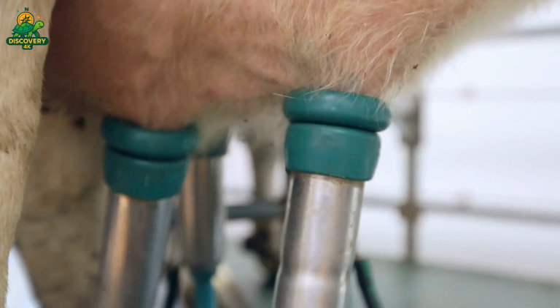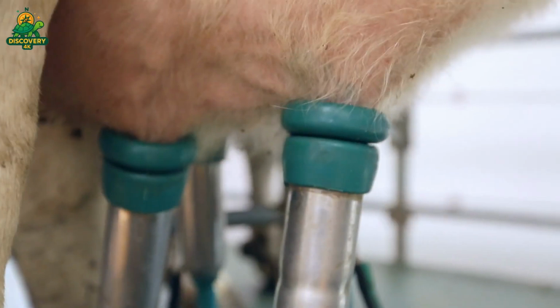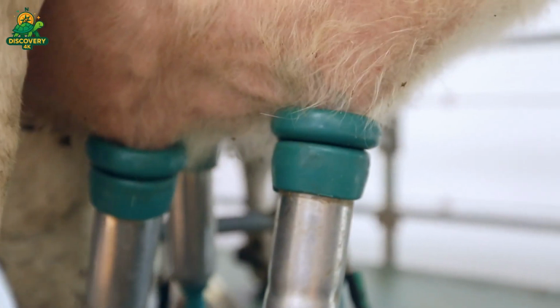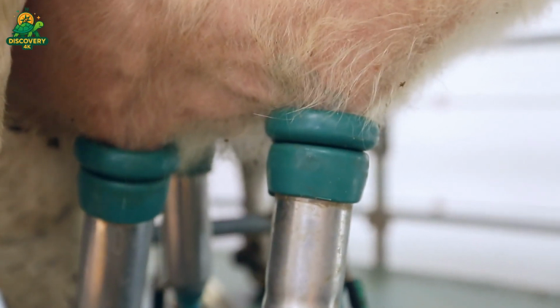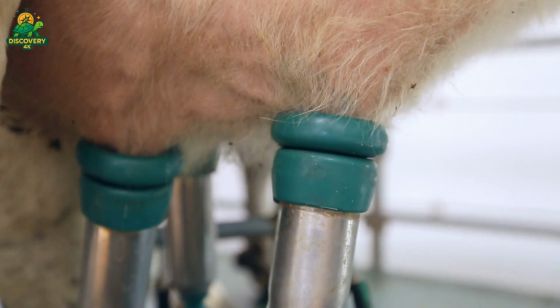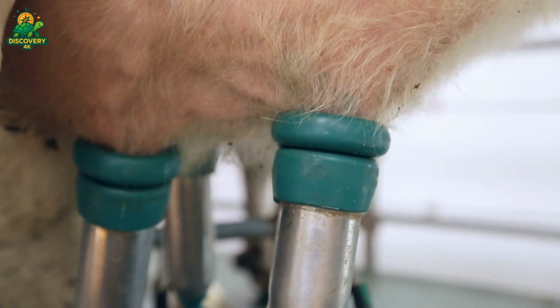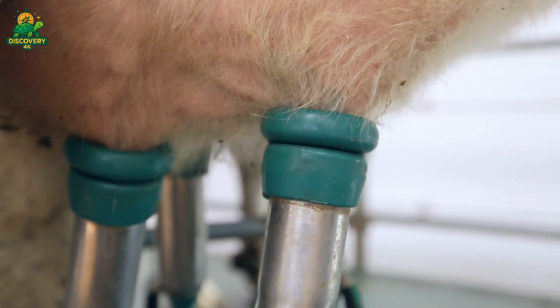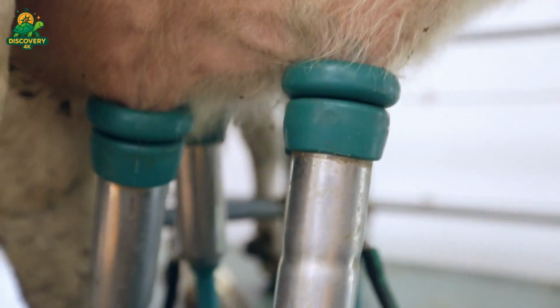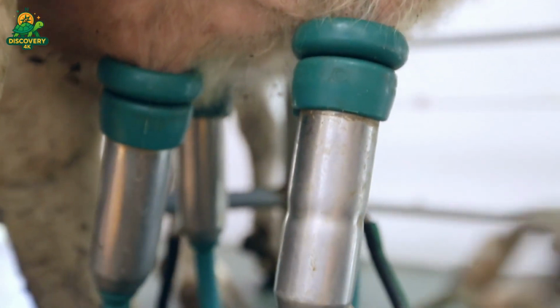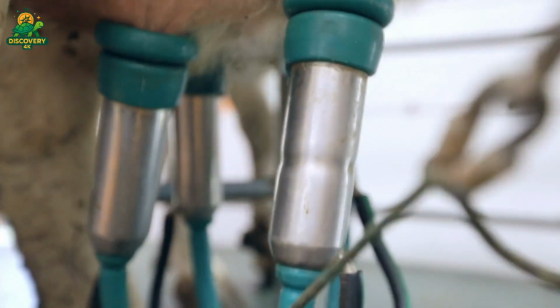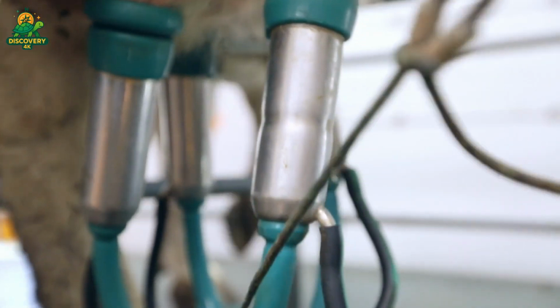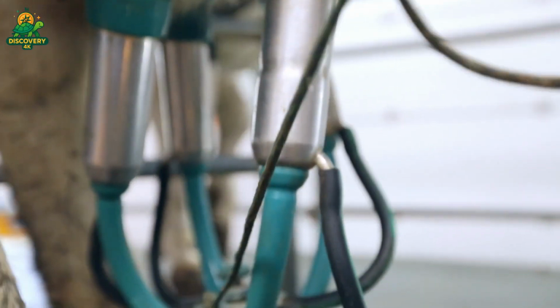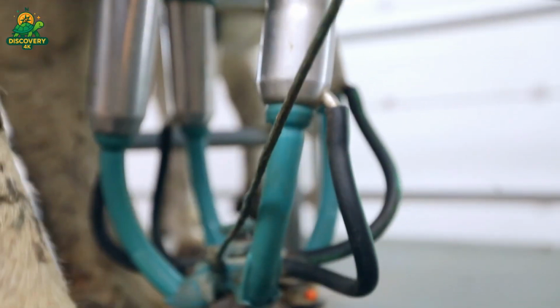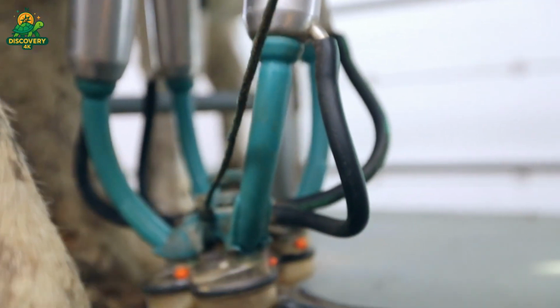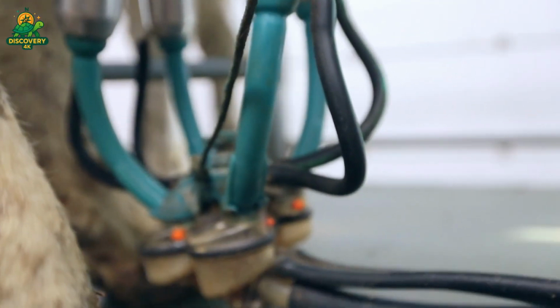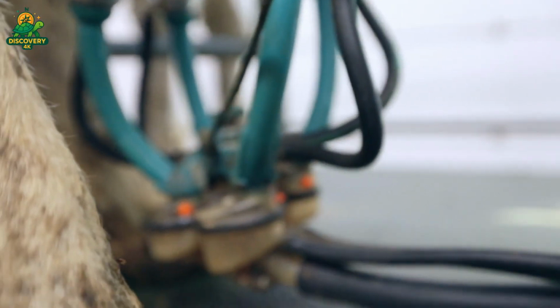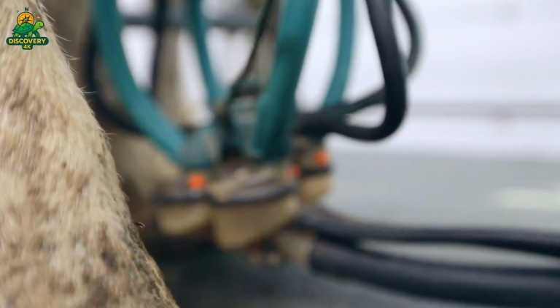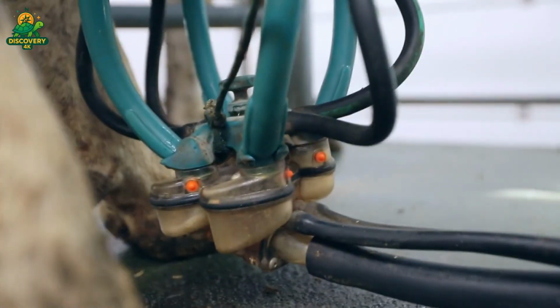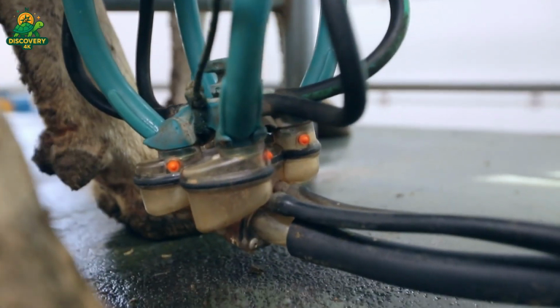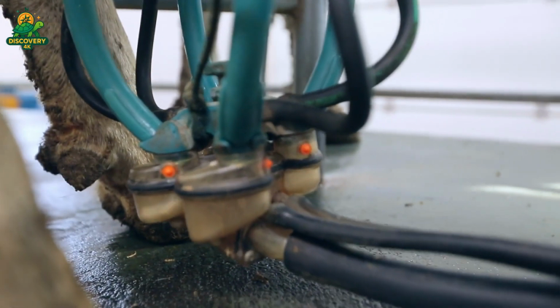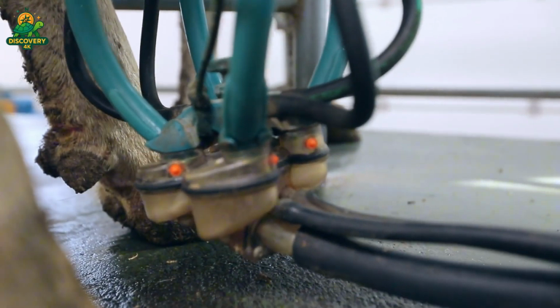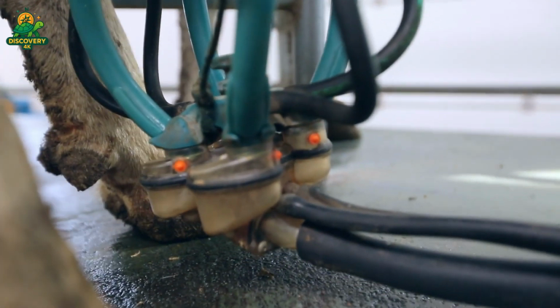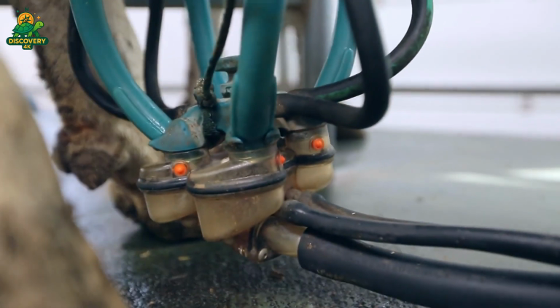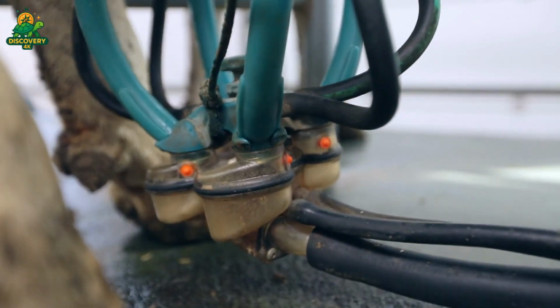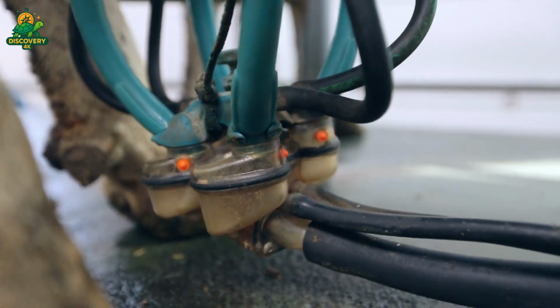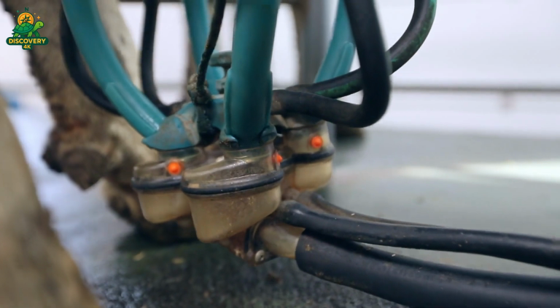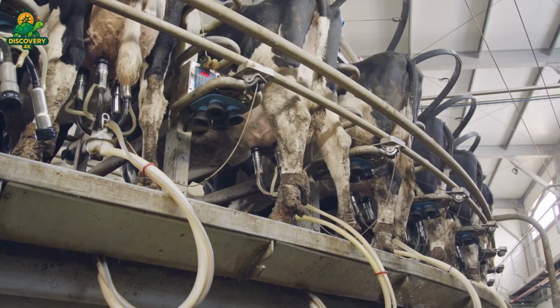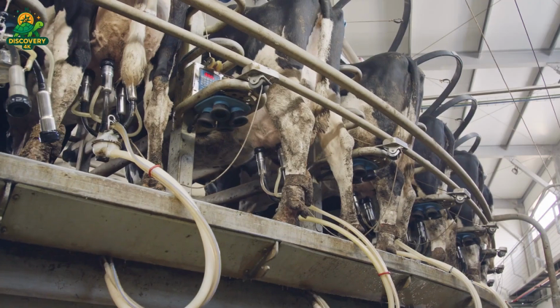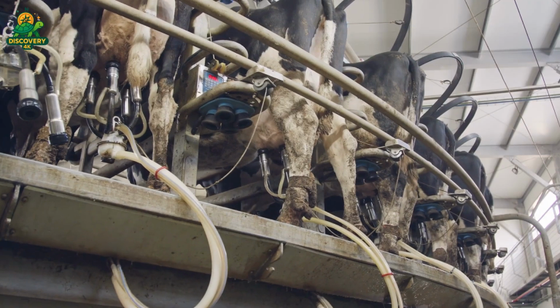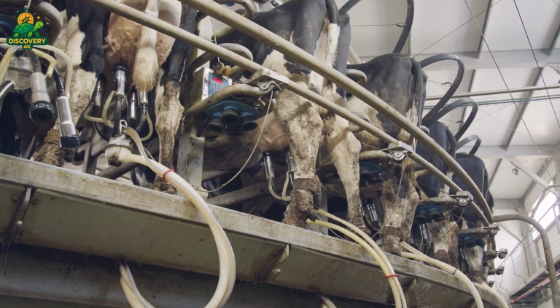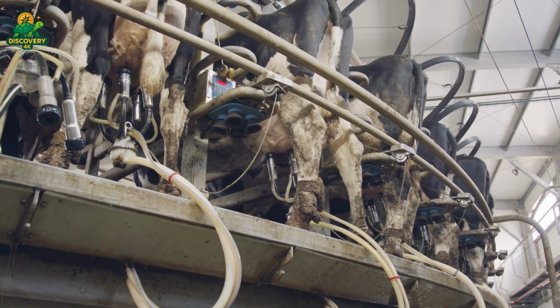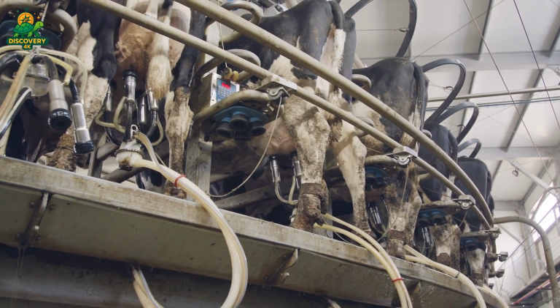Once collected, the raw milk flows through stainless steel pipes into refrigerated storage tanks kept at 4°C (39°F) to prevent spoilage.